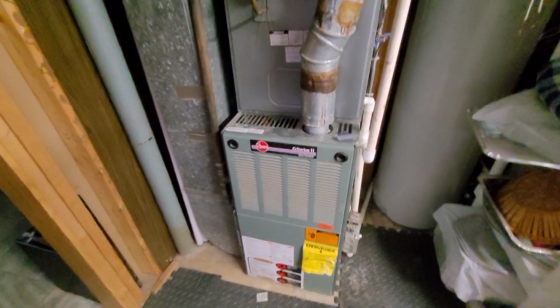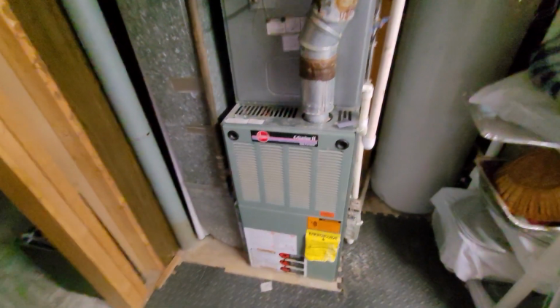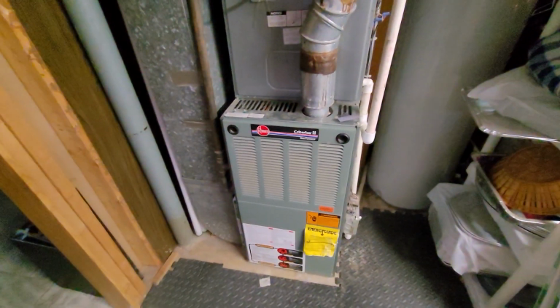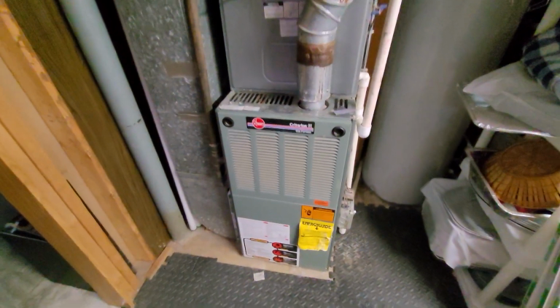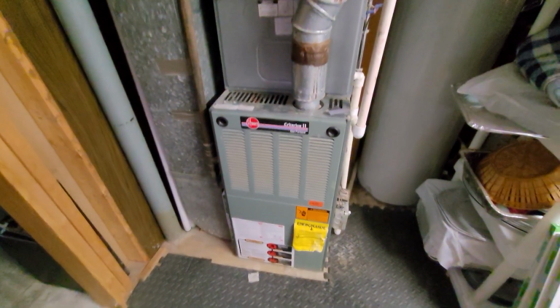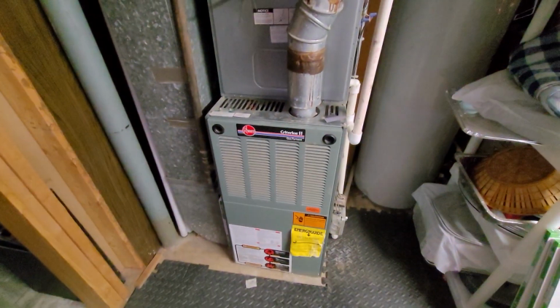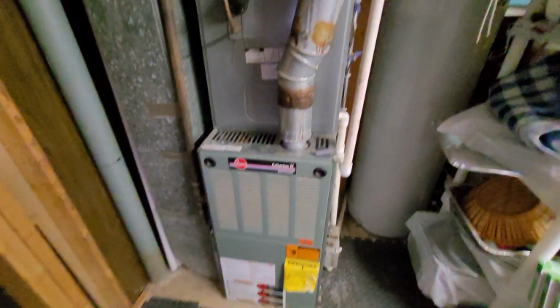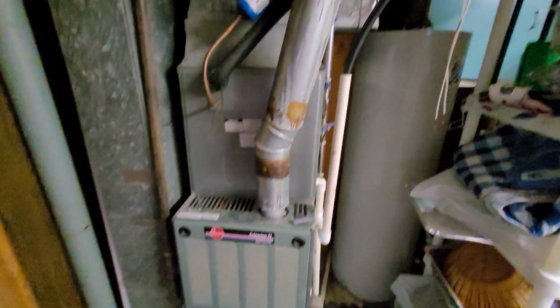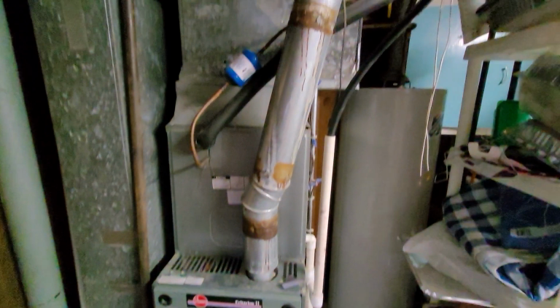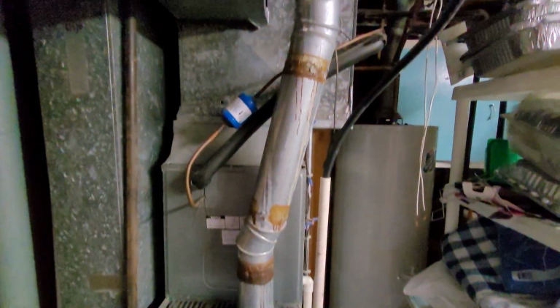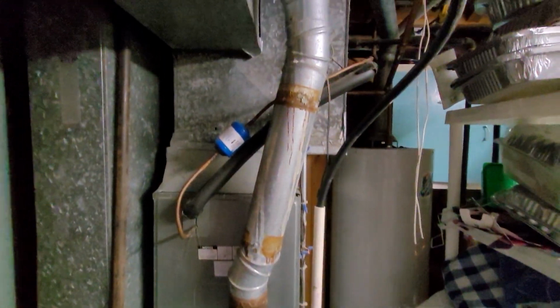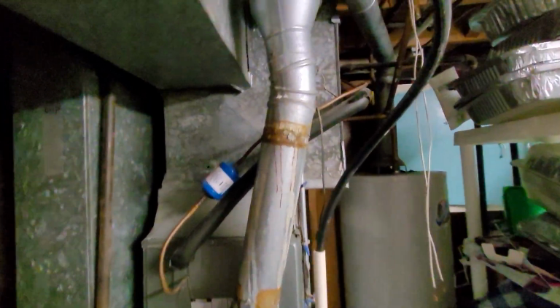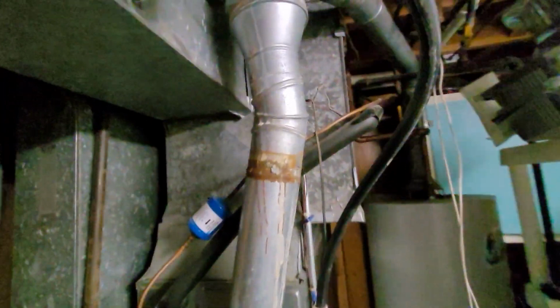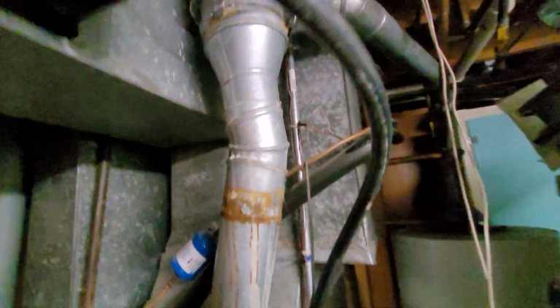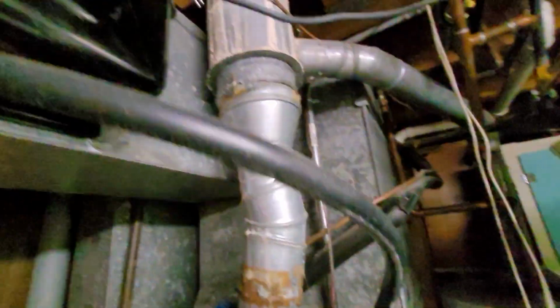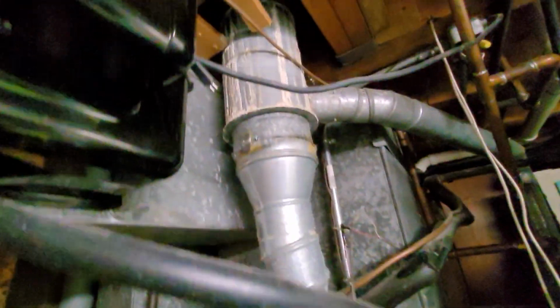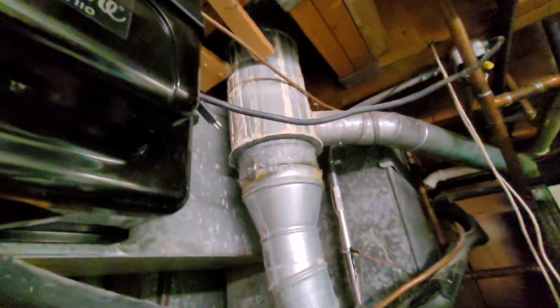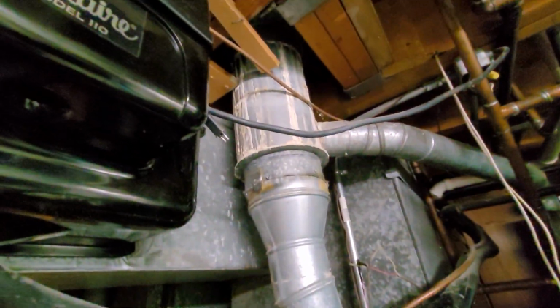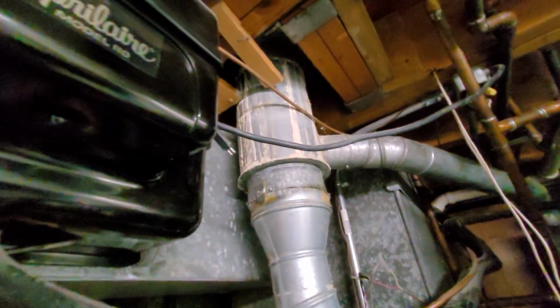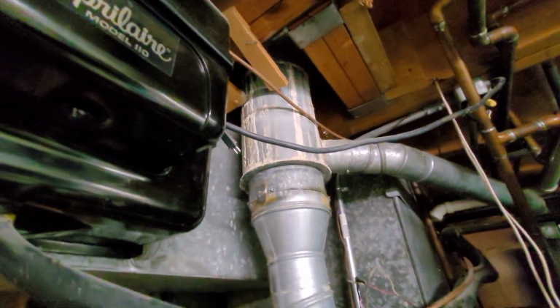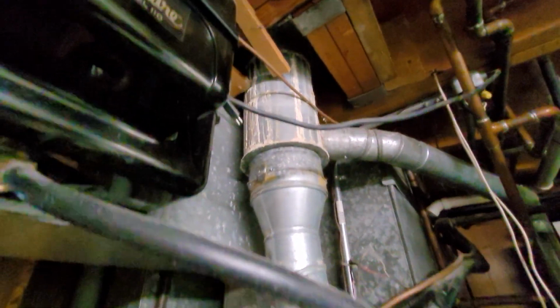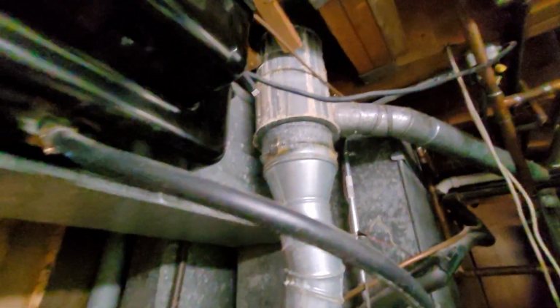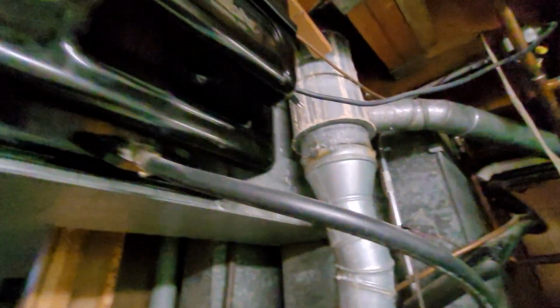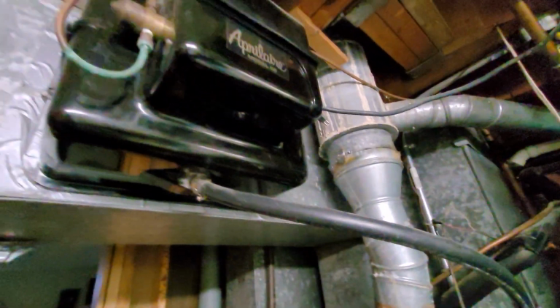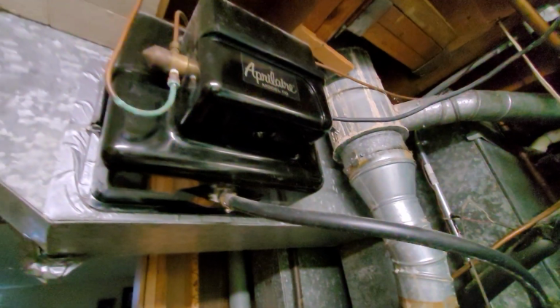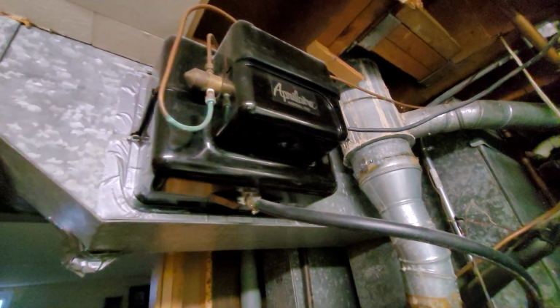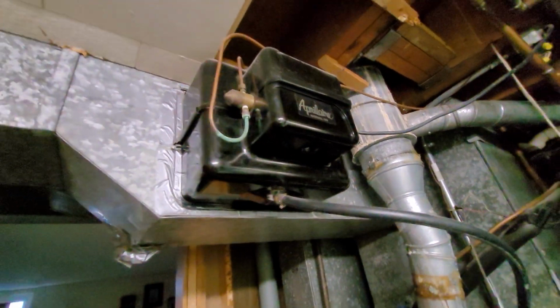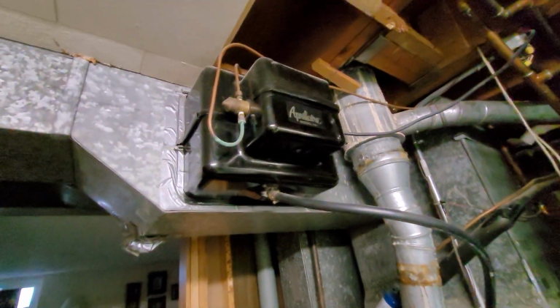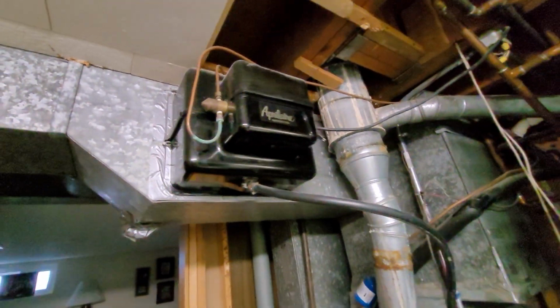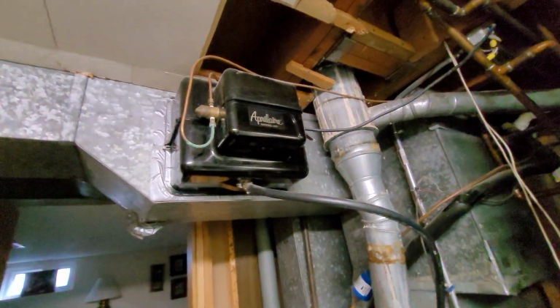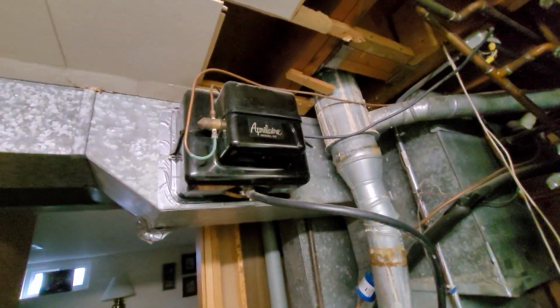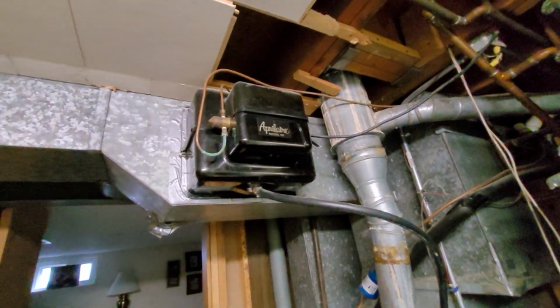Hi guys, Aaron here. 17-inch wide furnace, 4-inch flue, headed up to the B vent. From there you can see the old fan power humidifier.